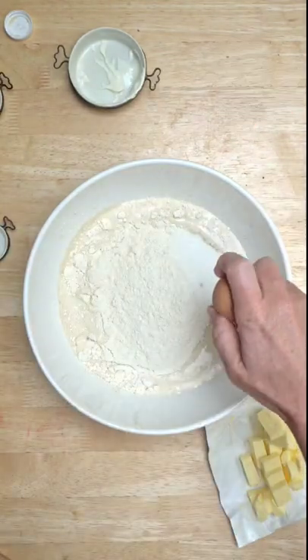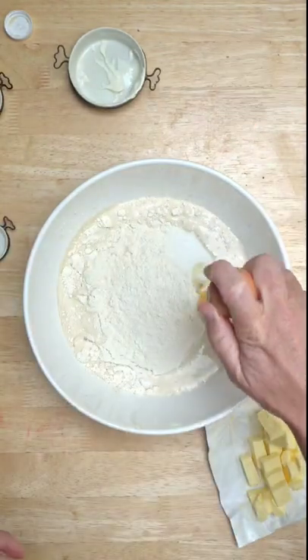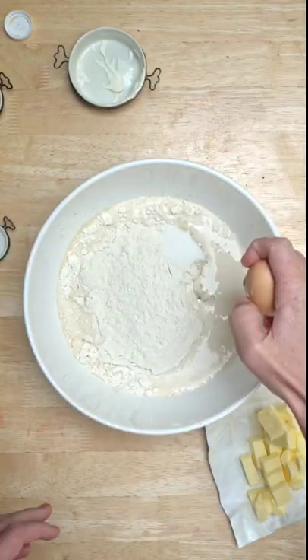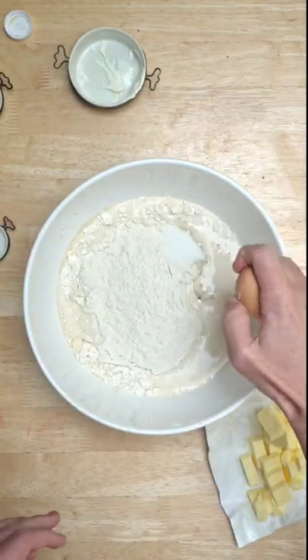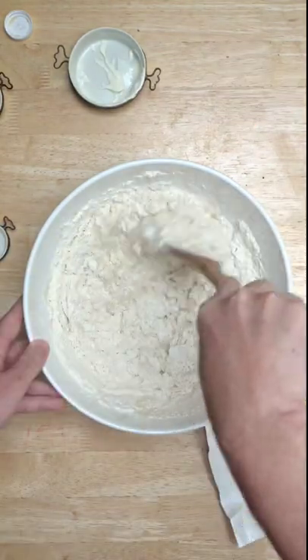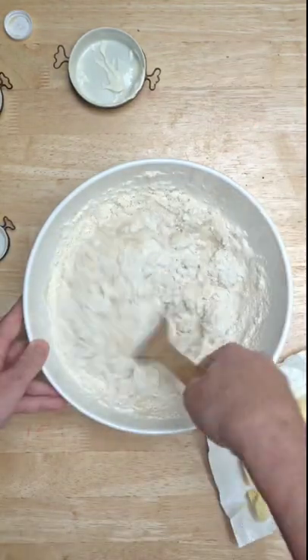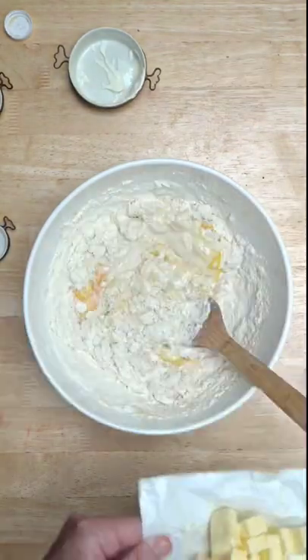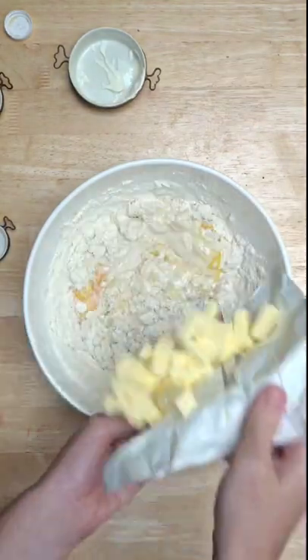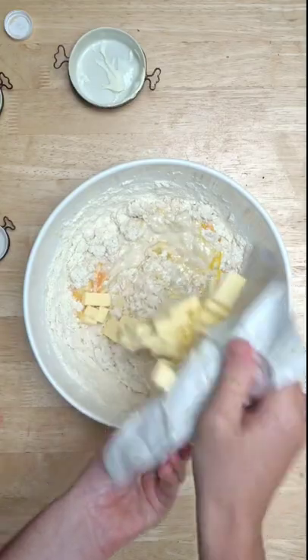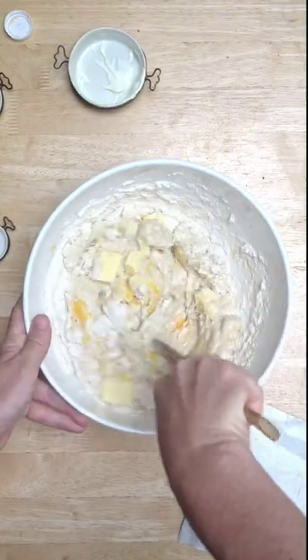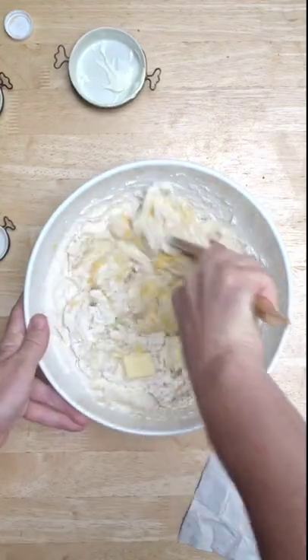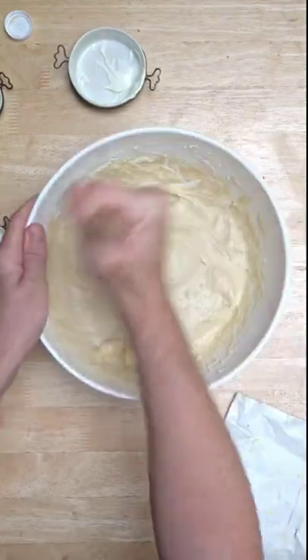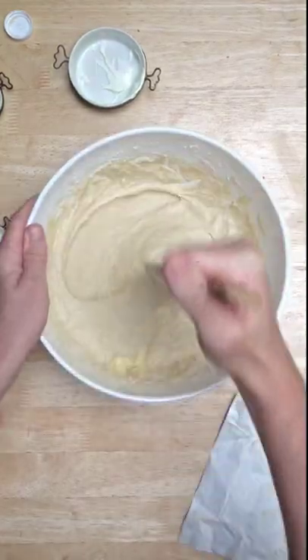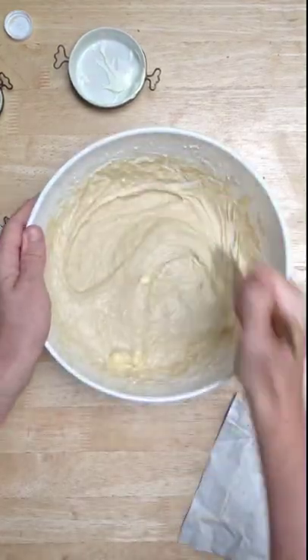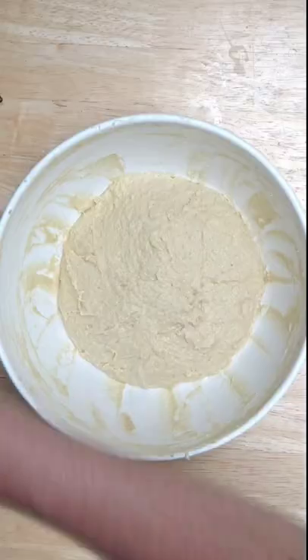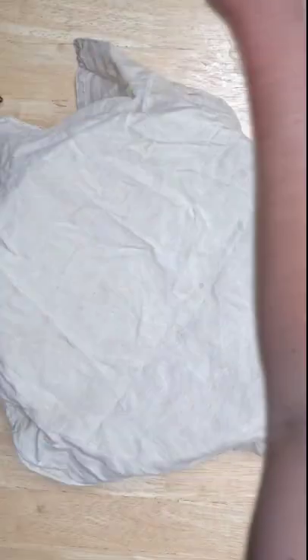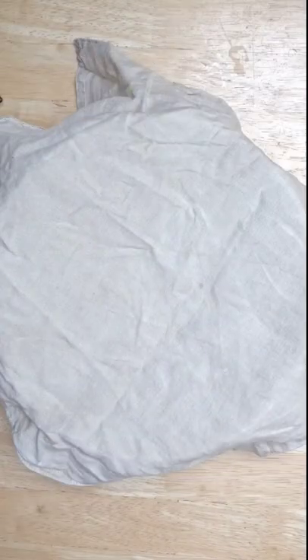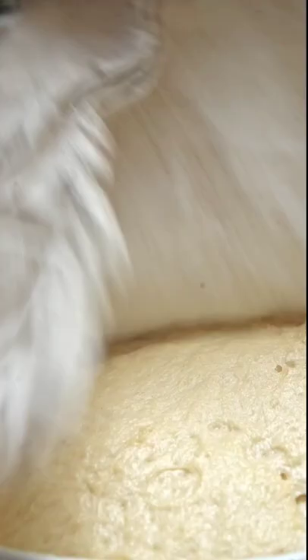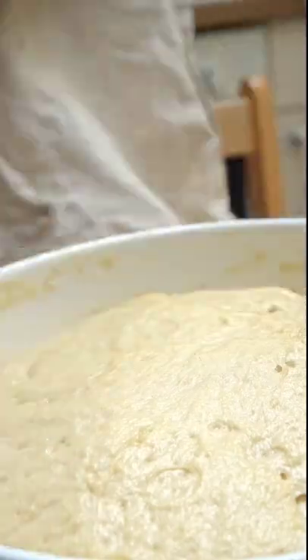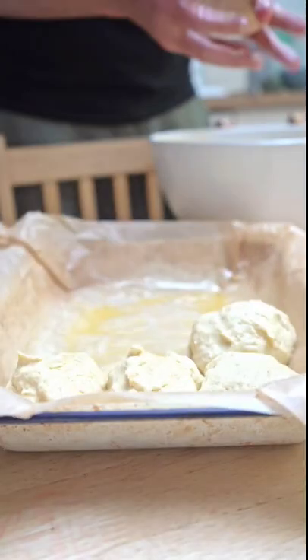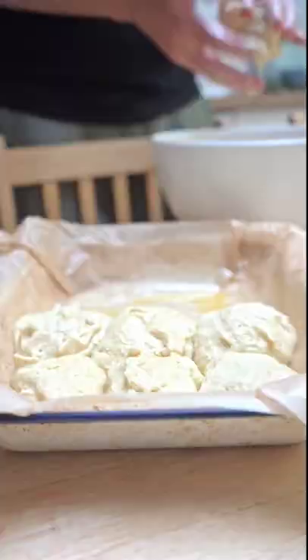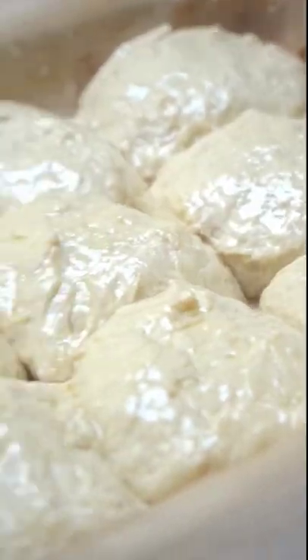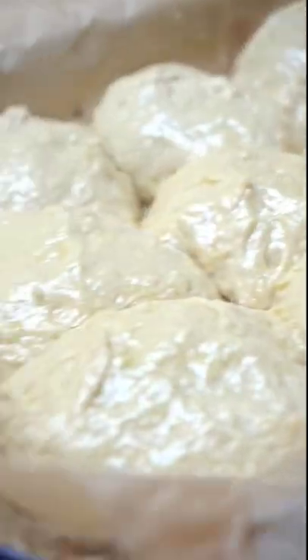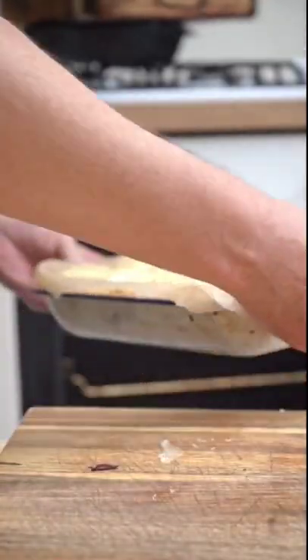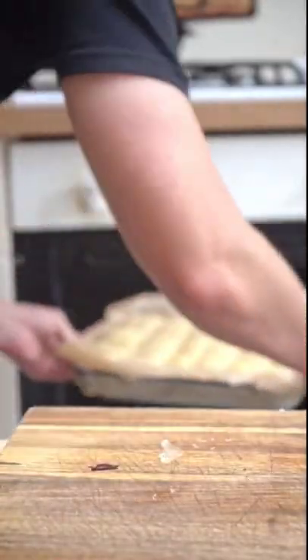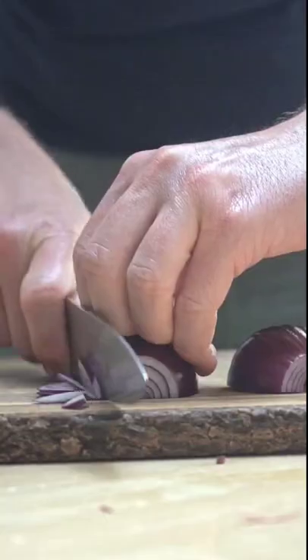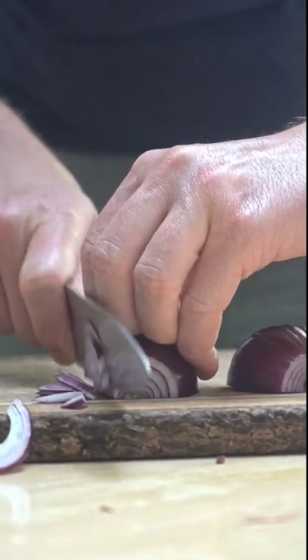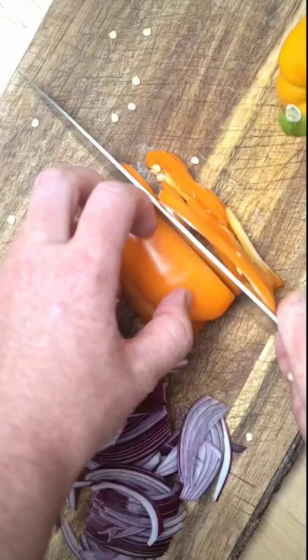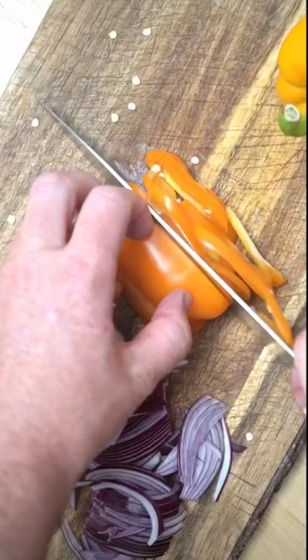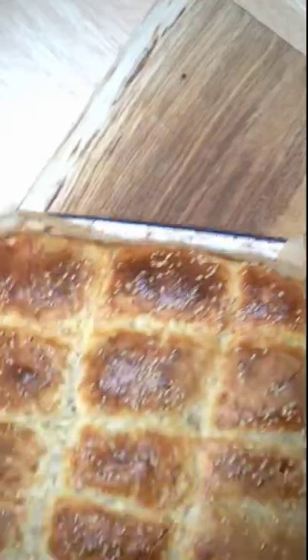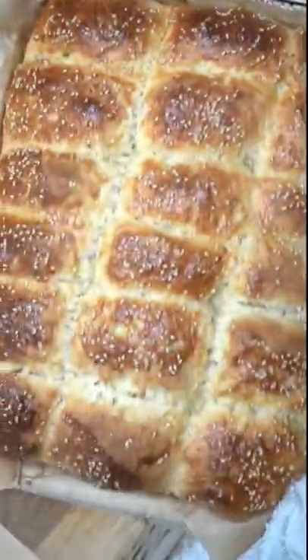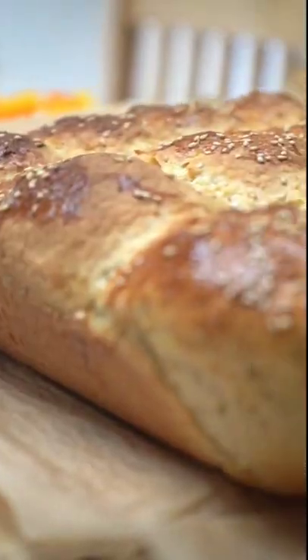It worked, technically, but I recommend you be better at bread making than me. I attempted a buttery brioche in a pull-apart bun style — a good idea, I think. And pretty tasty, but structurally shit results.